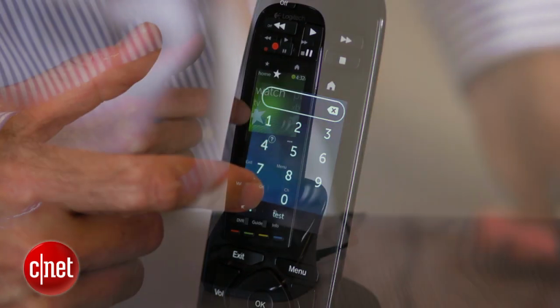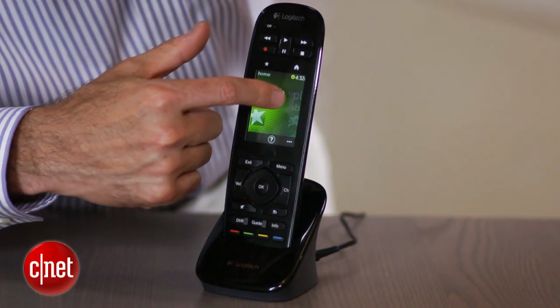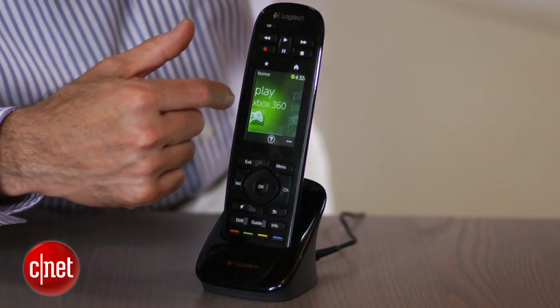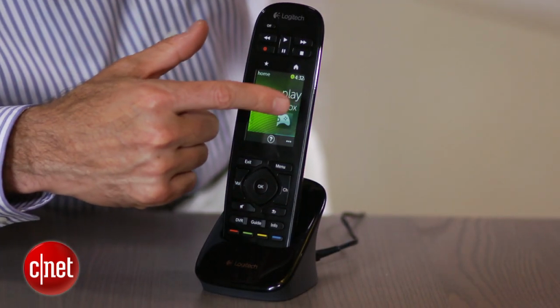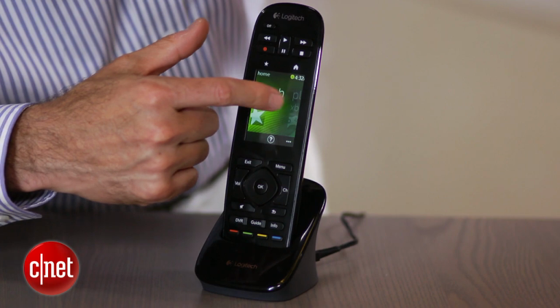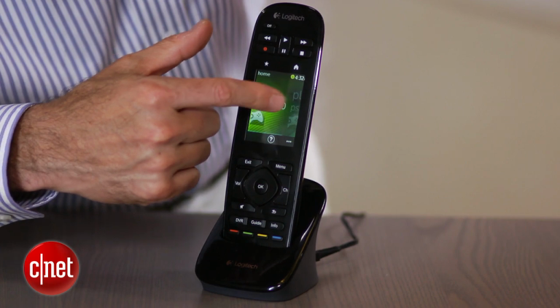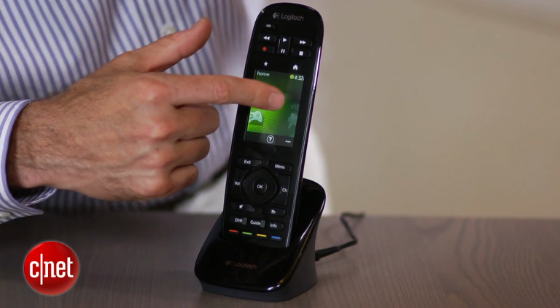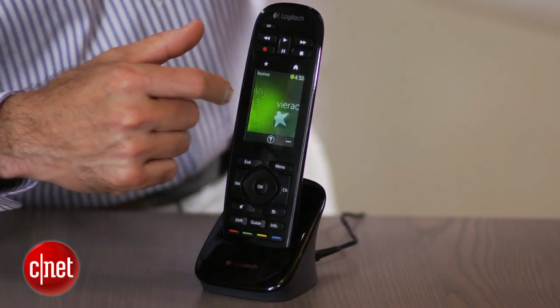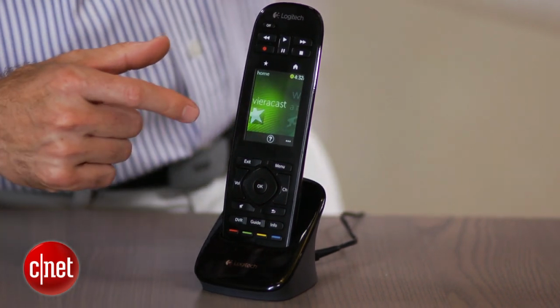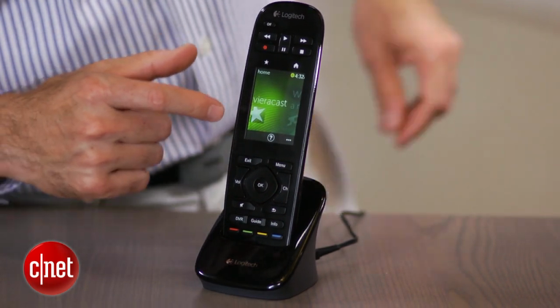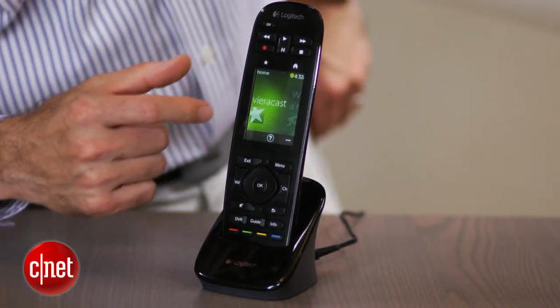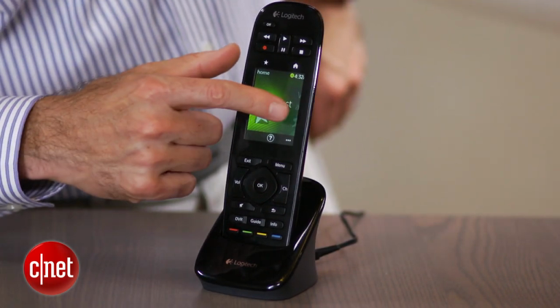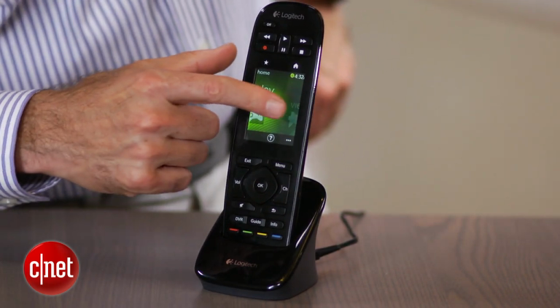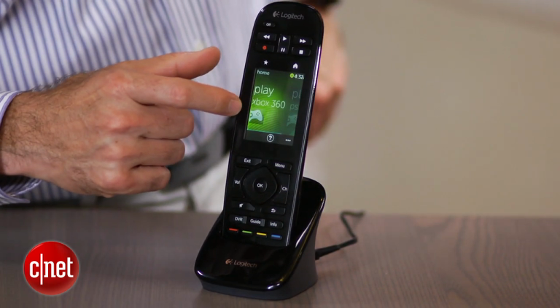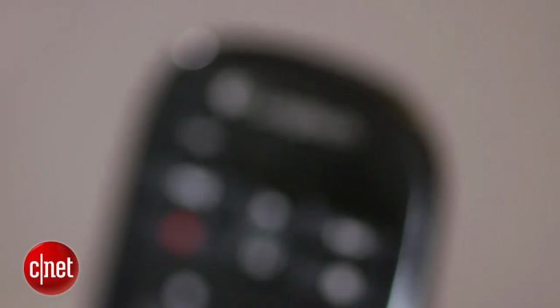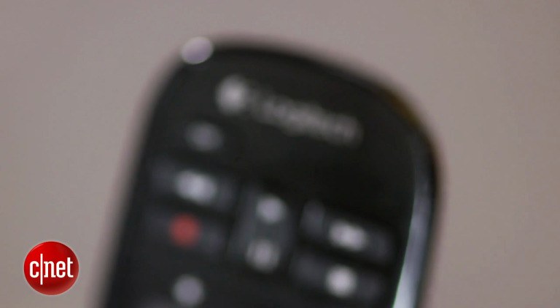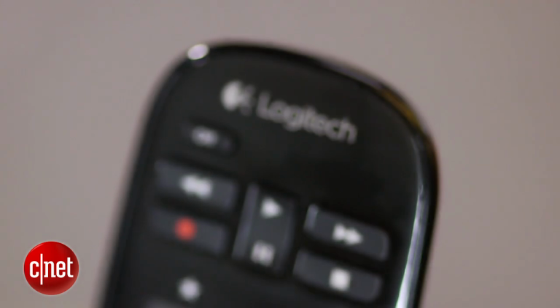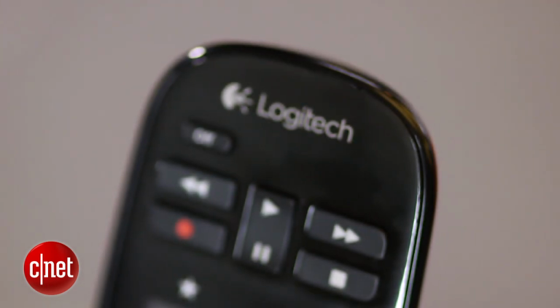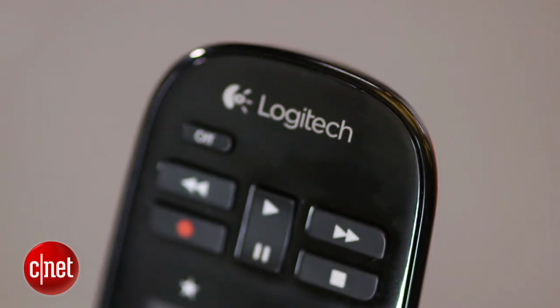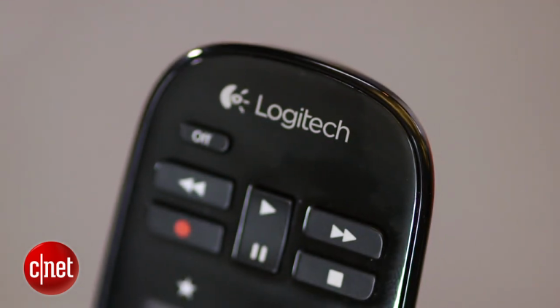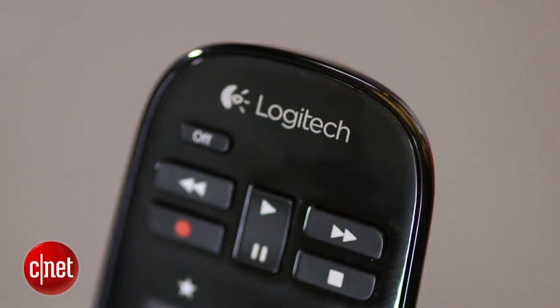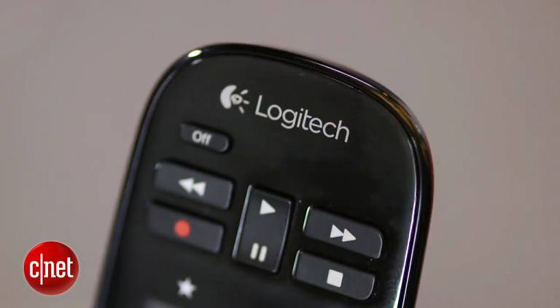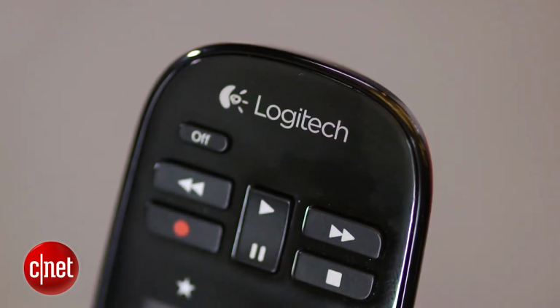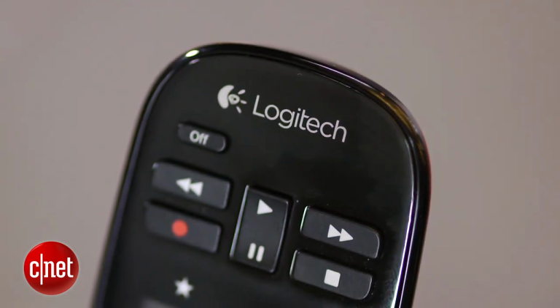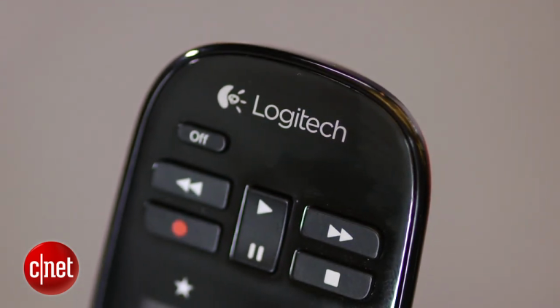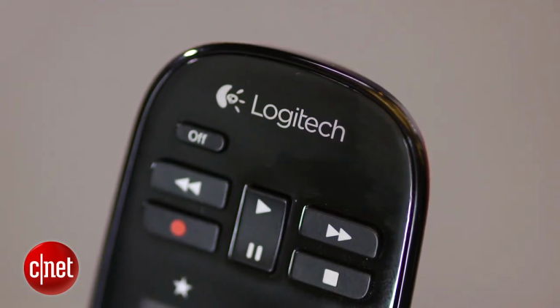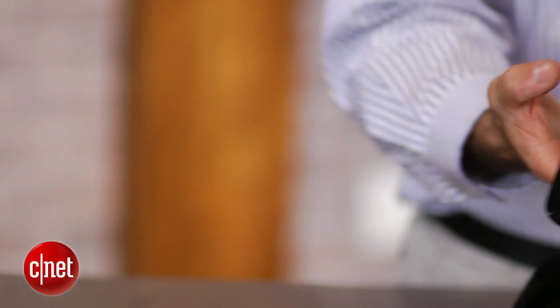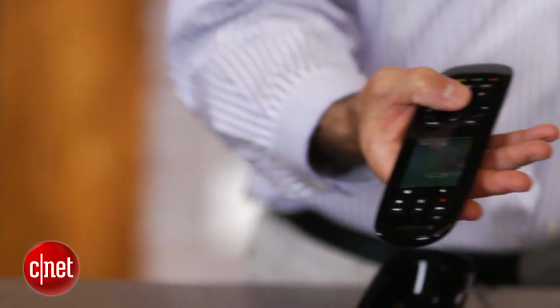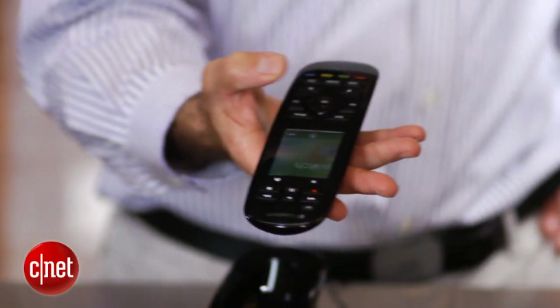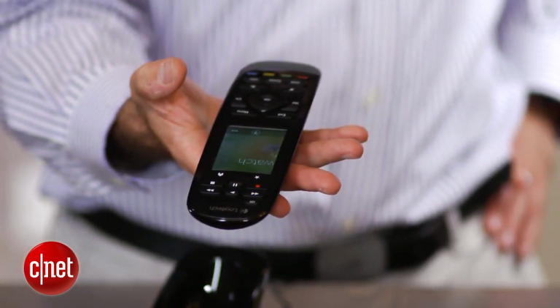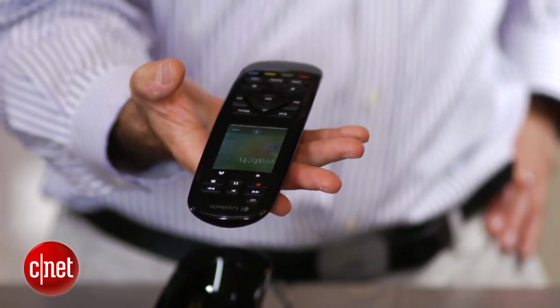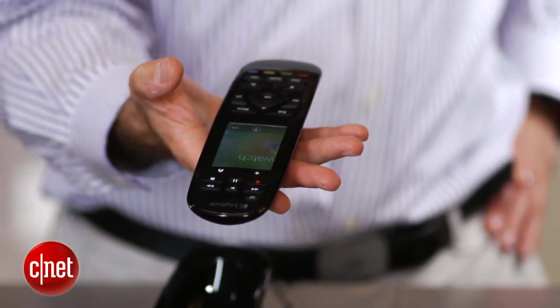The ability to make tweaks to the Harmony Touch's setup without using a computer is a feature exclusive to this remote. While that may seem like a minor feature, making minor changes on current Harmony remotes is a tedious process, especially with the sluggish My Harmony site.